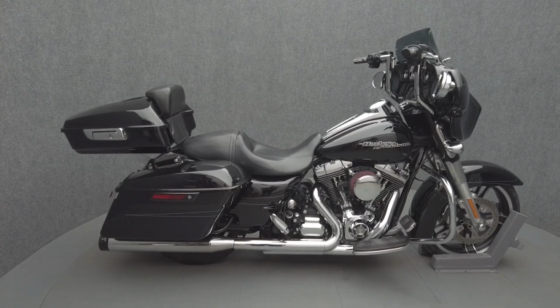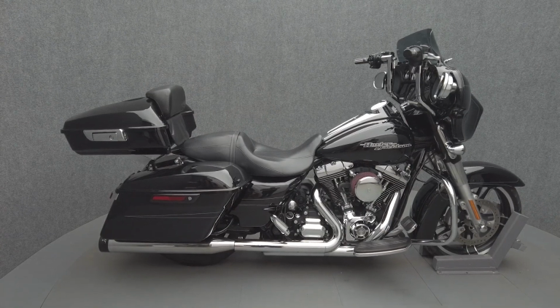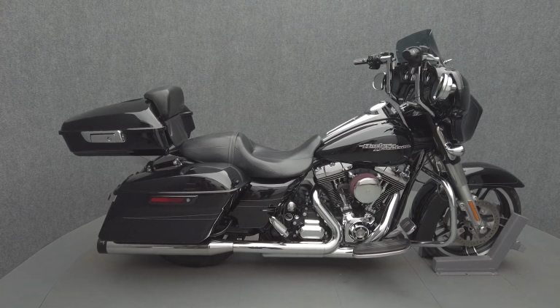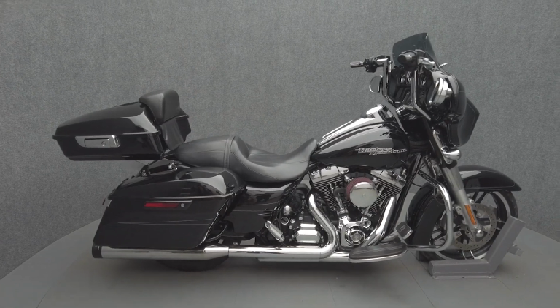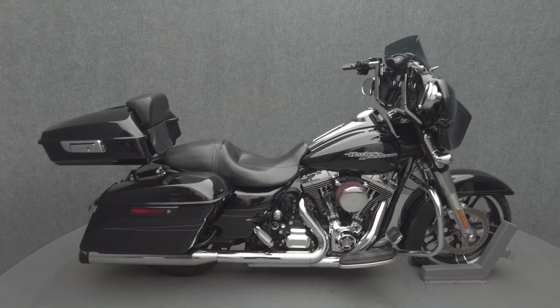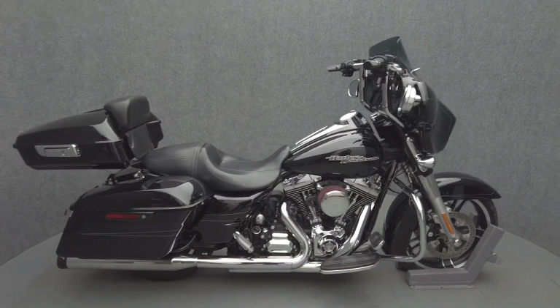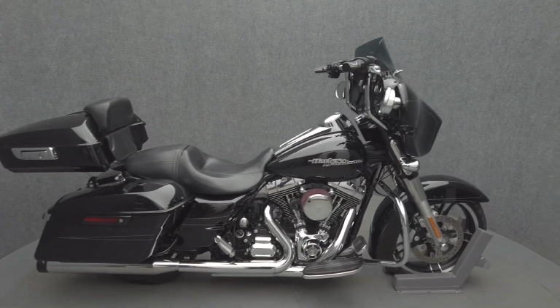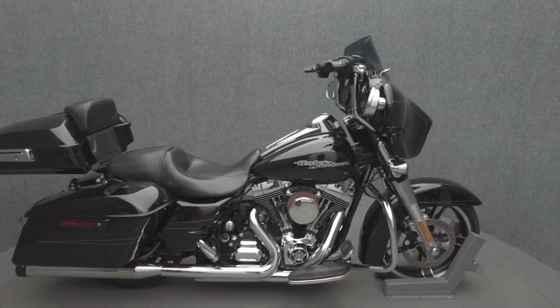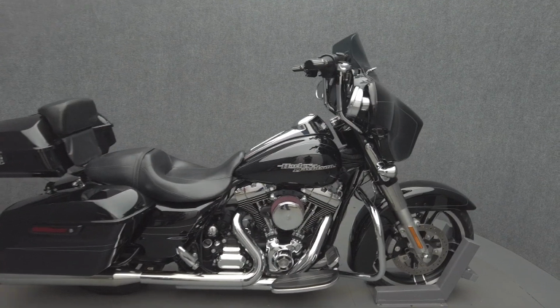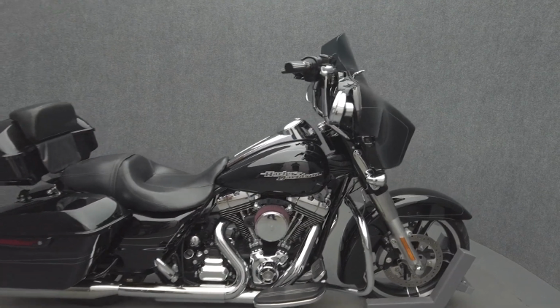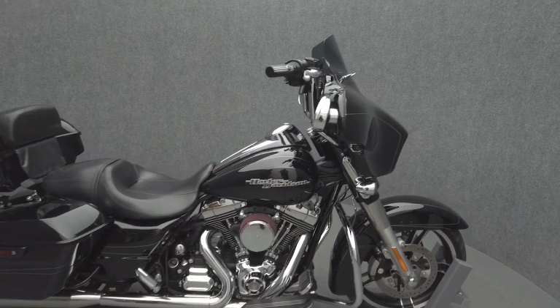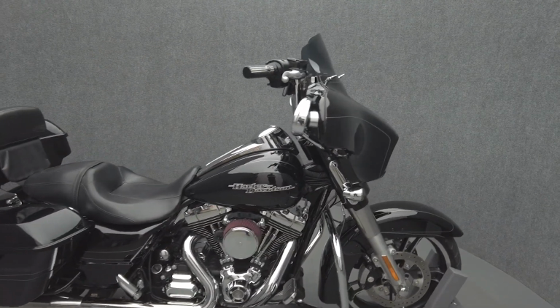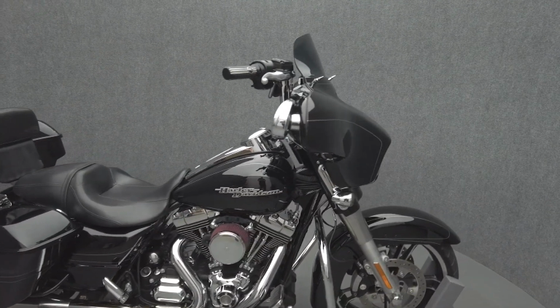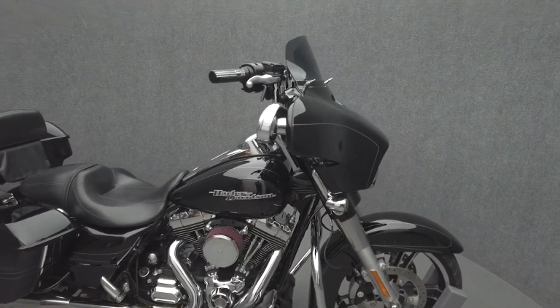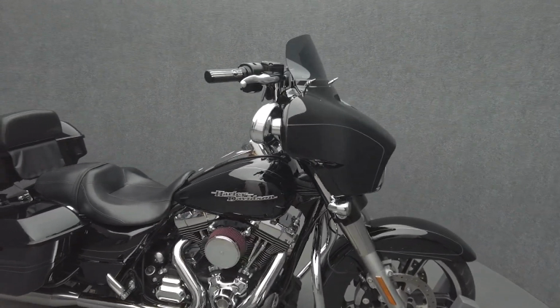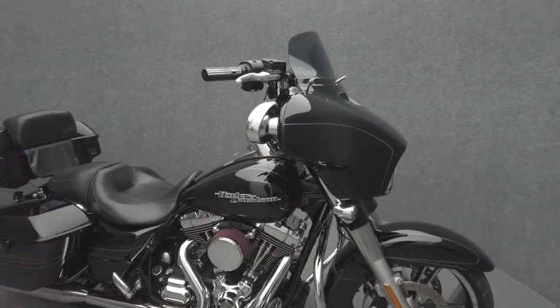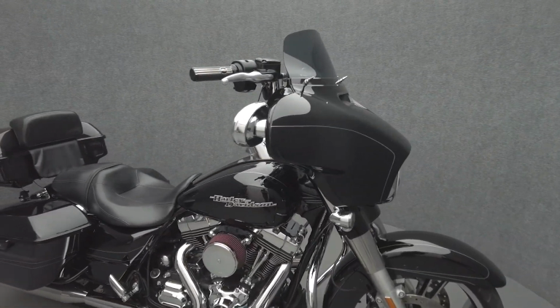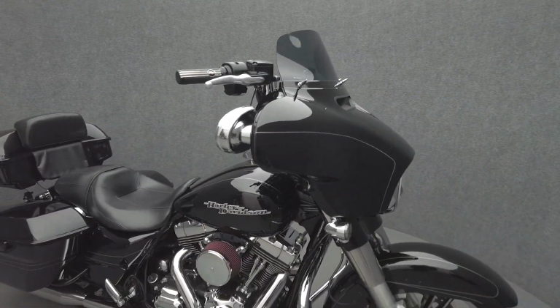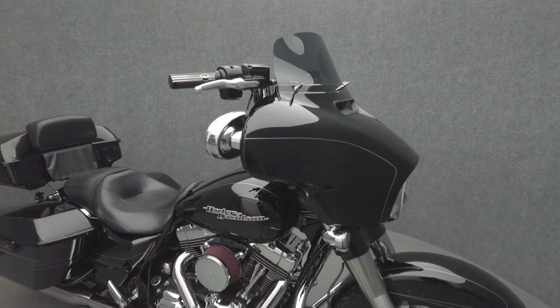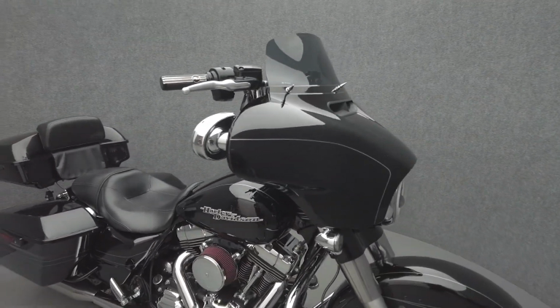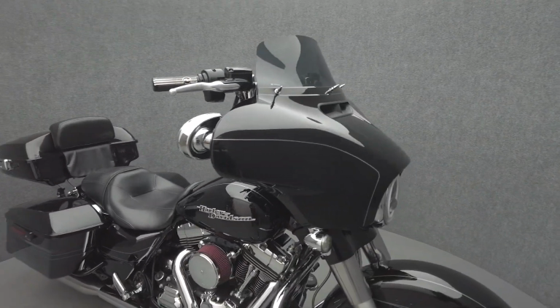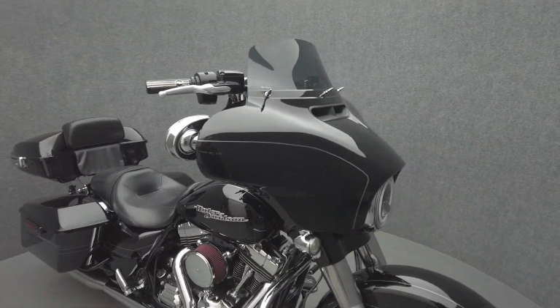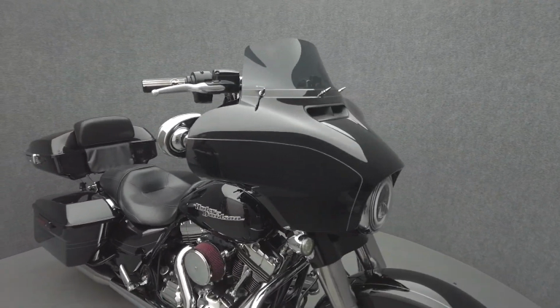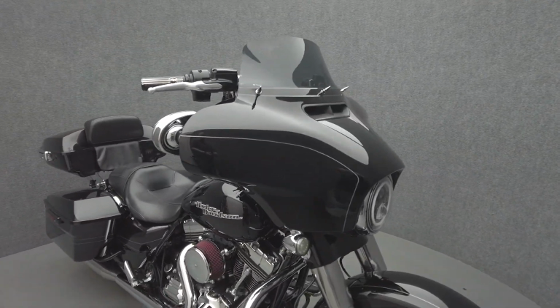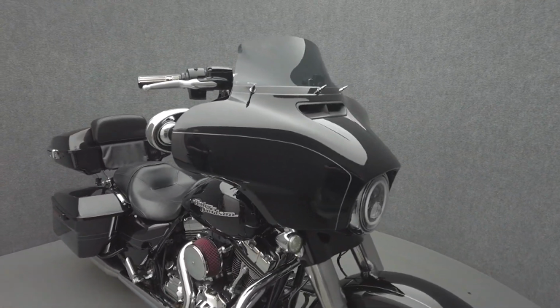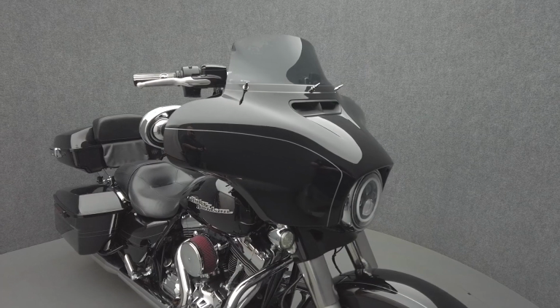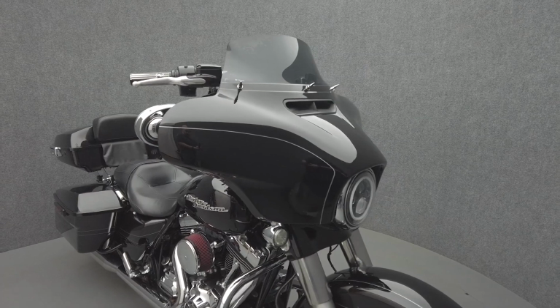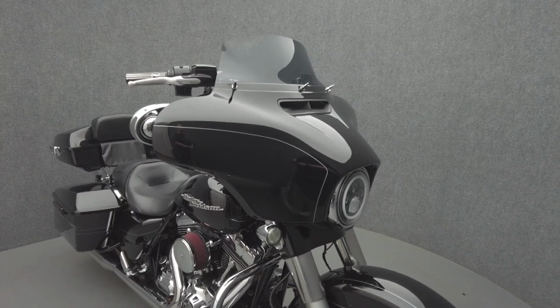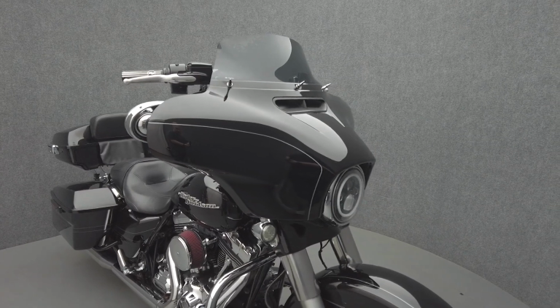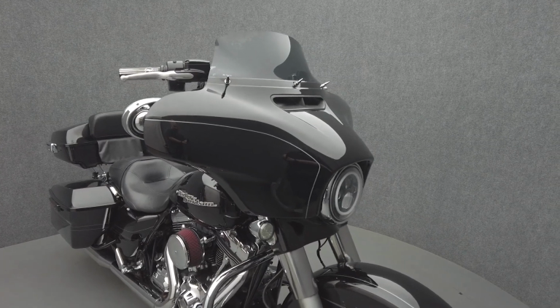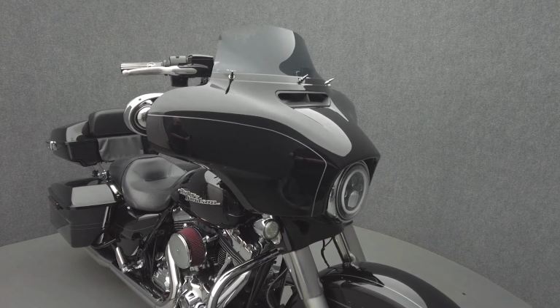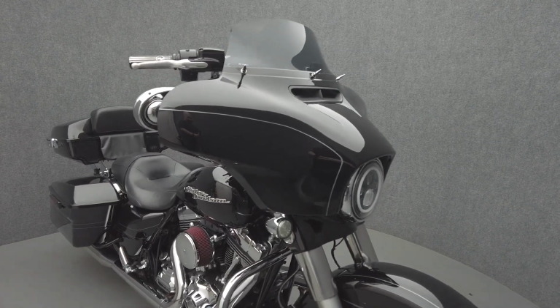This 2015 Harley-Davidson Street Glide Special with 27,883 miles runs well. It comes equipped with ABS, cruise control, navigation, and a multifunction two-speaker audio system.